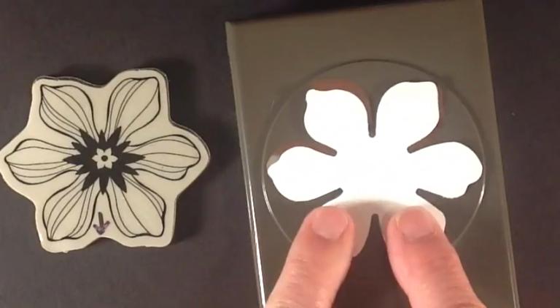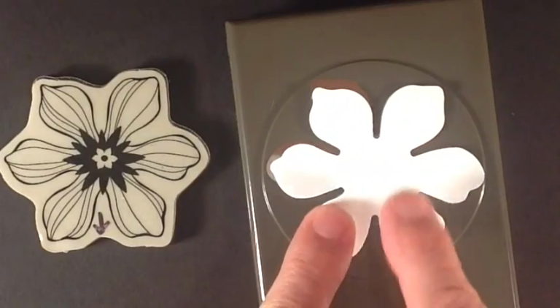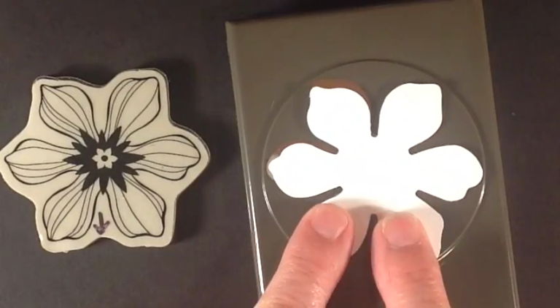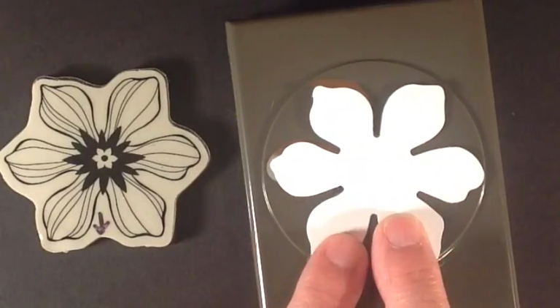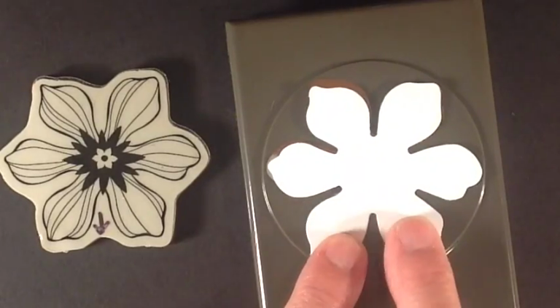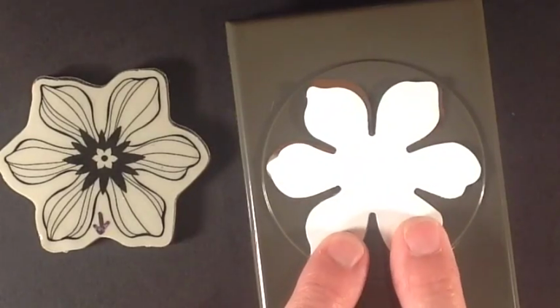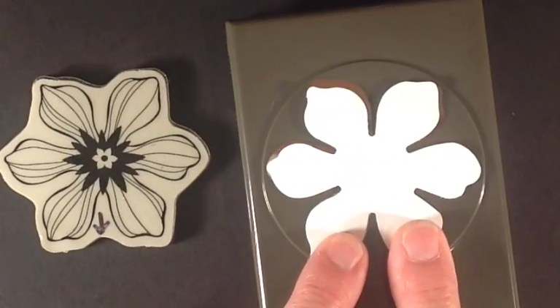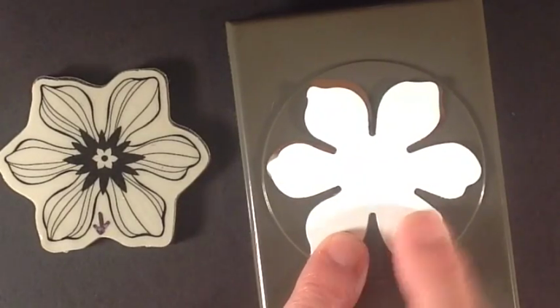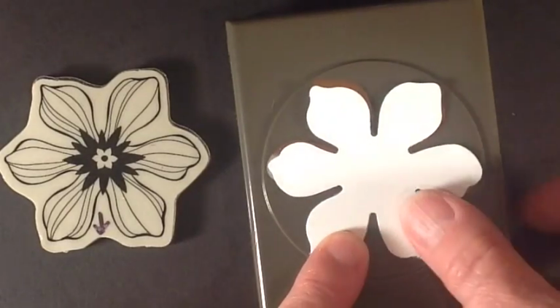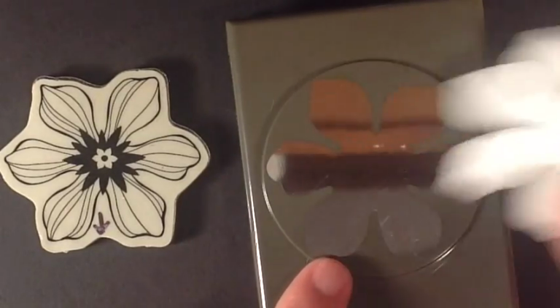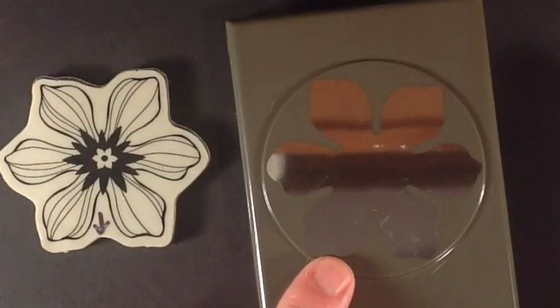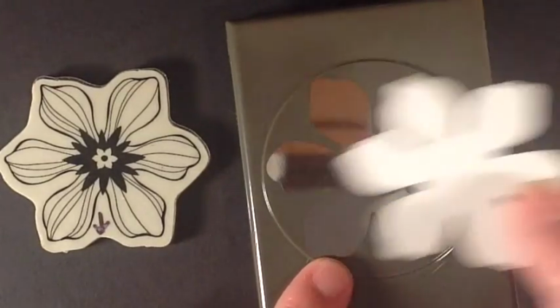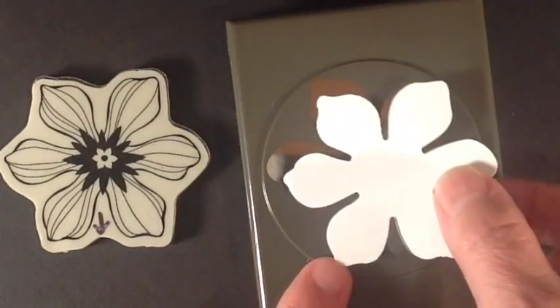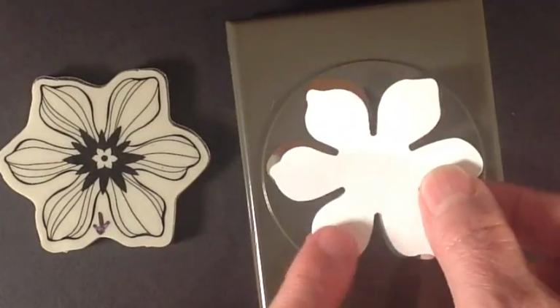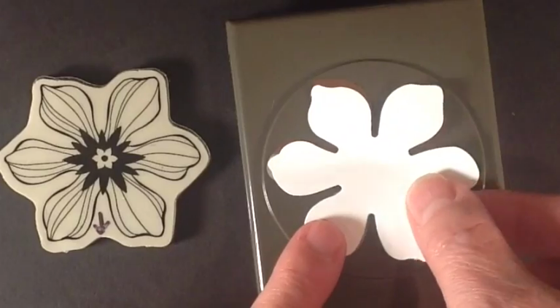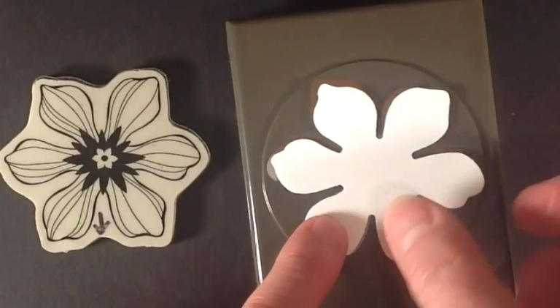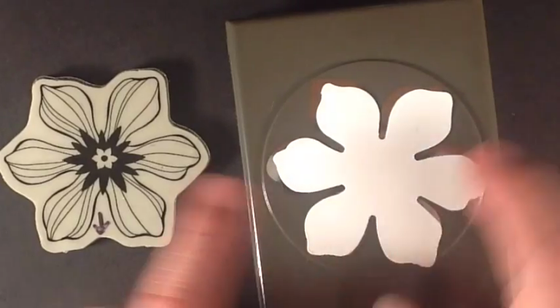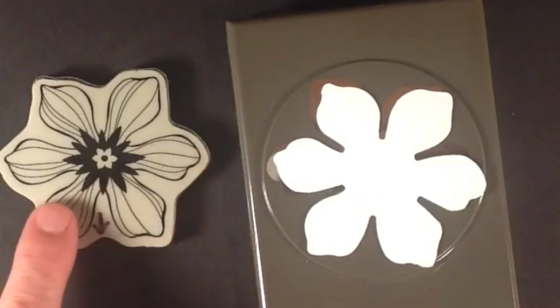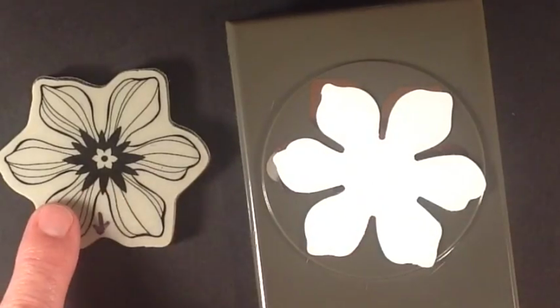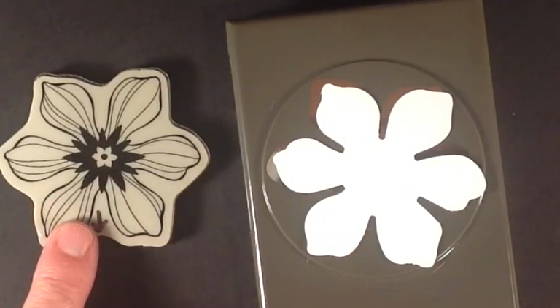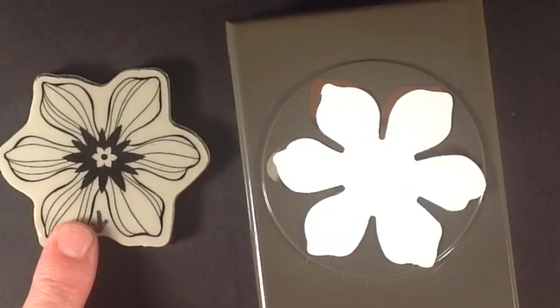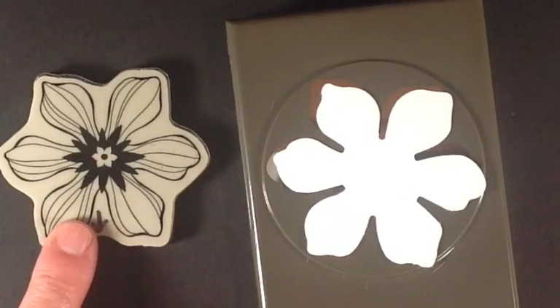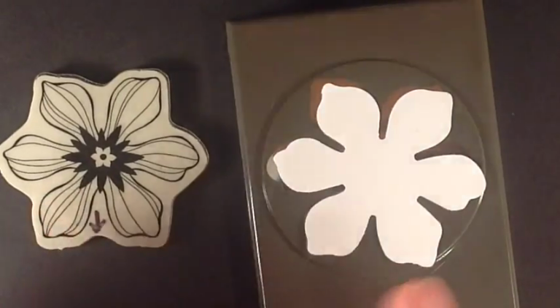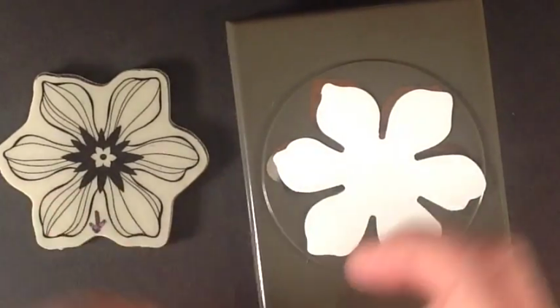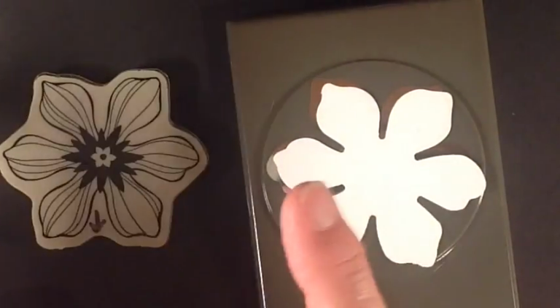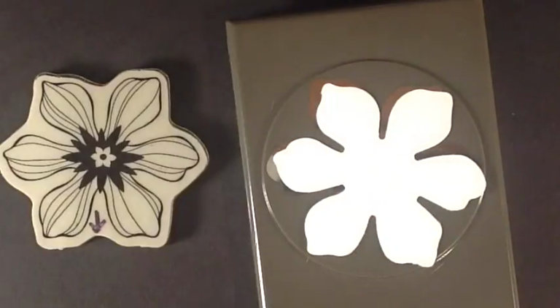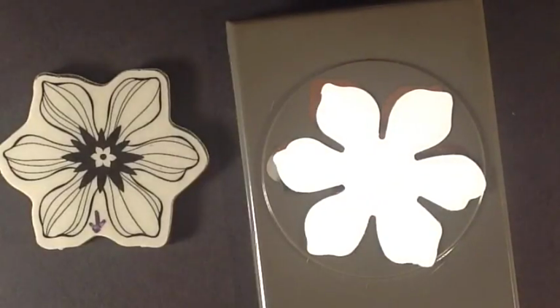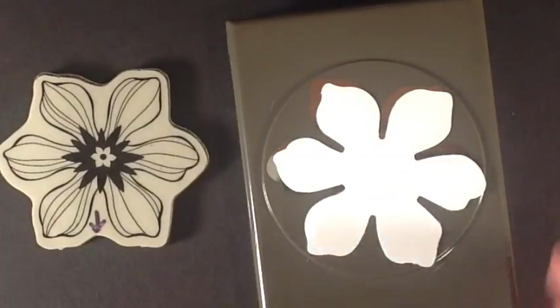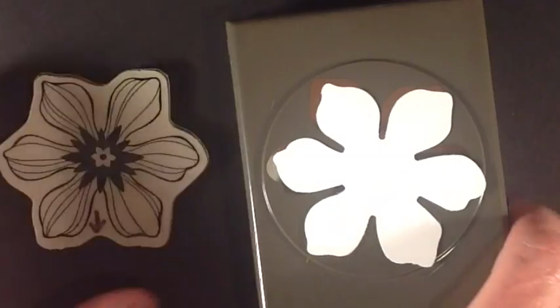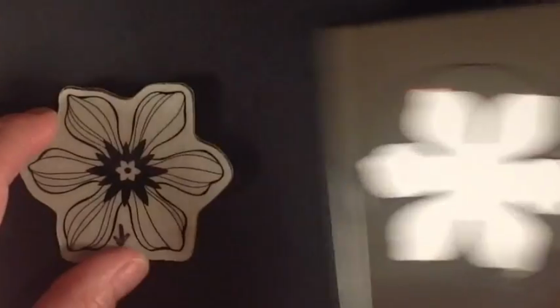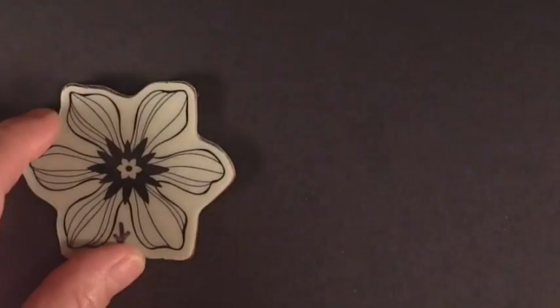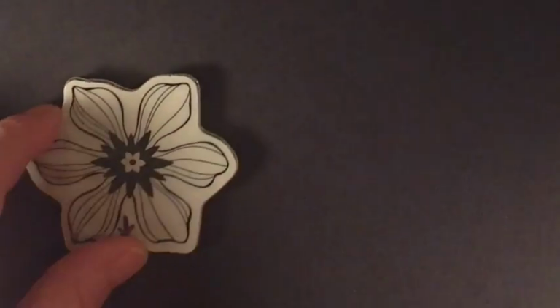I've put this on here in white so it was easier for you to see because it's kind of hard to see the silver. That way when I go to punch it out I don't have to figure out how to line it all up — so I'll show you how that works.